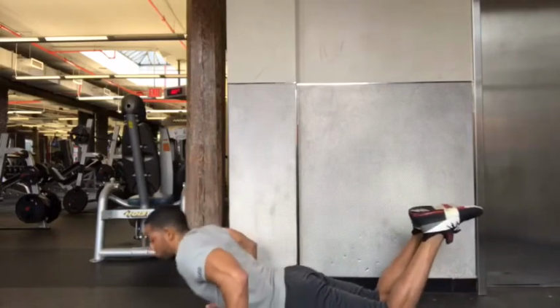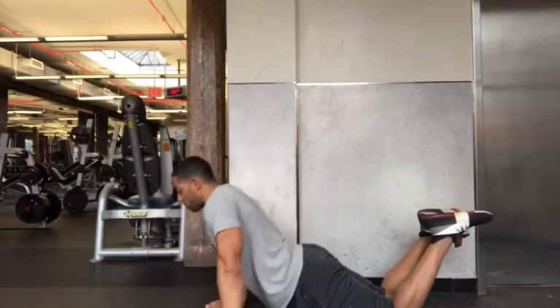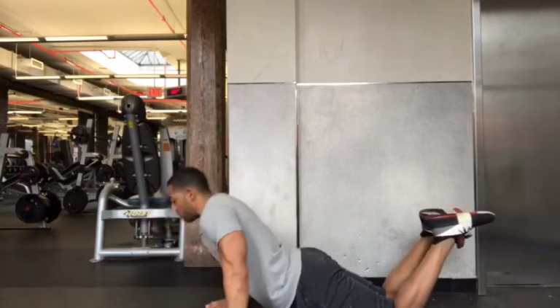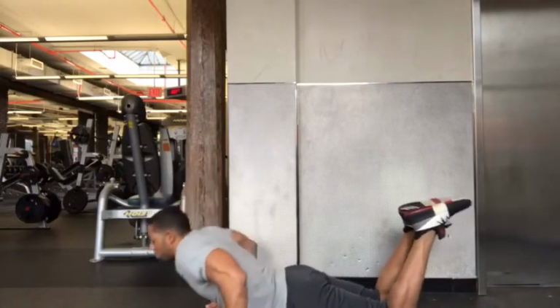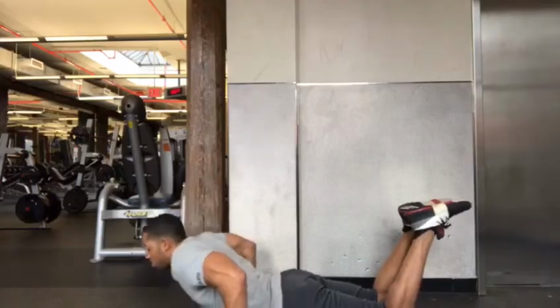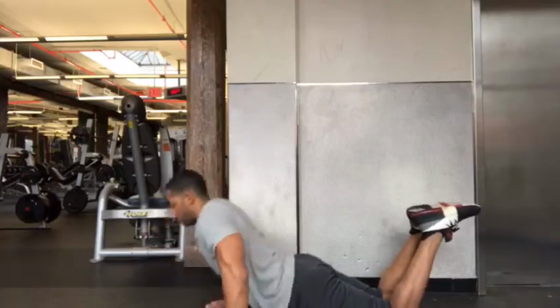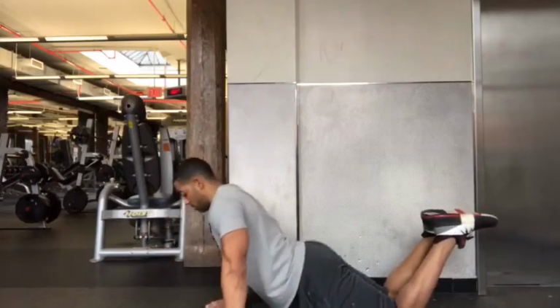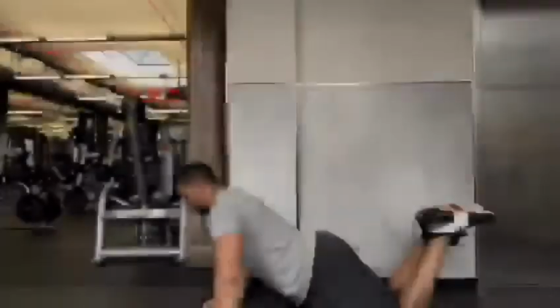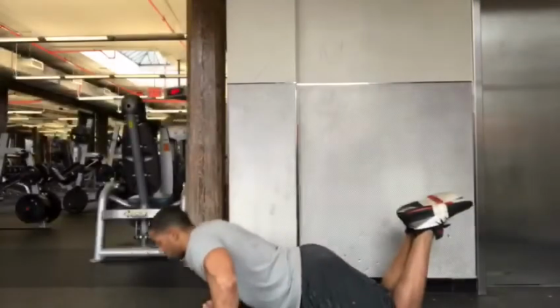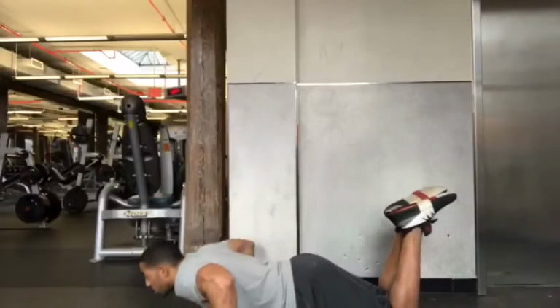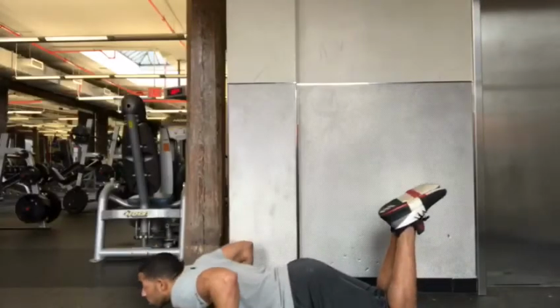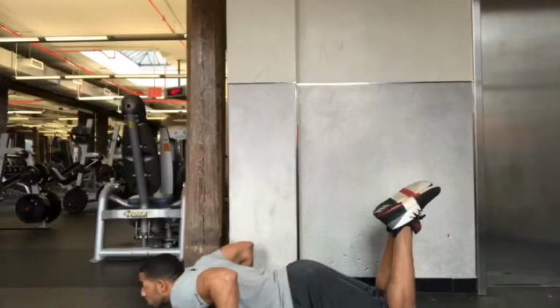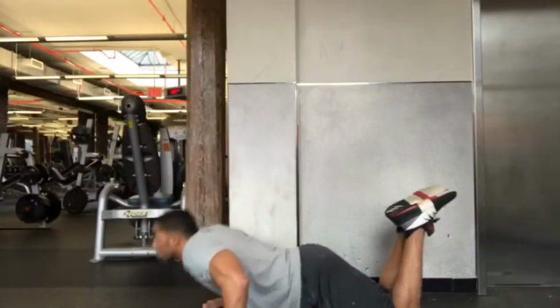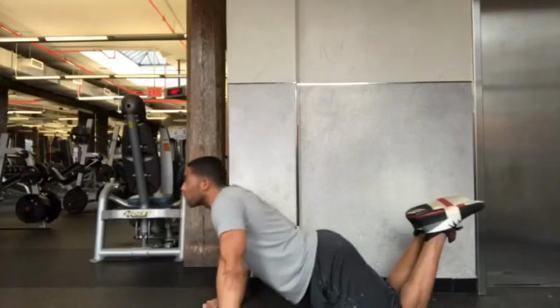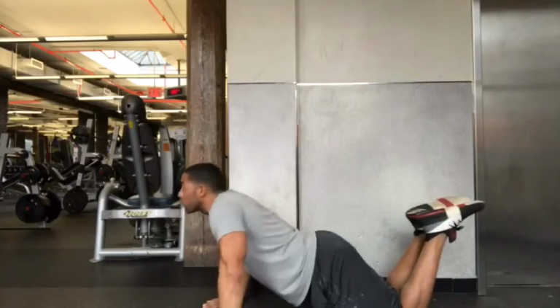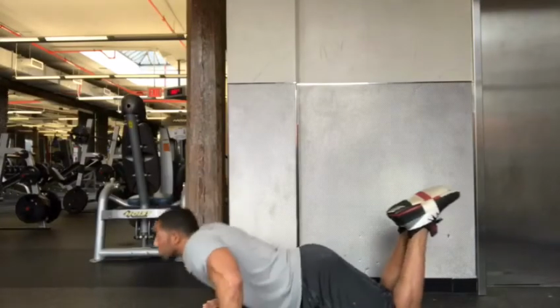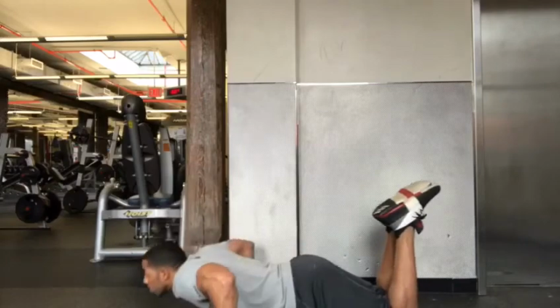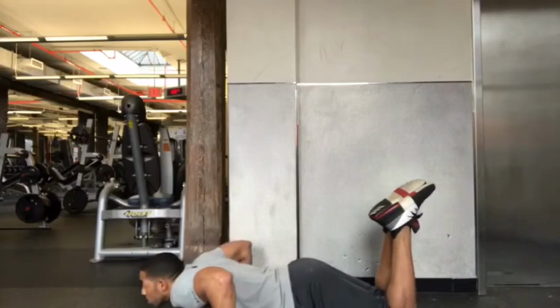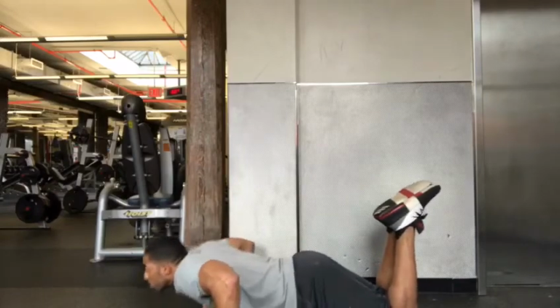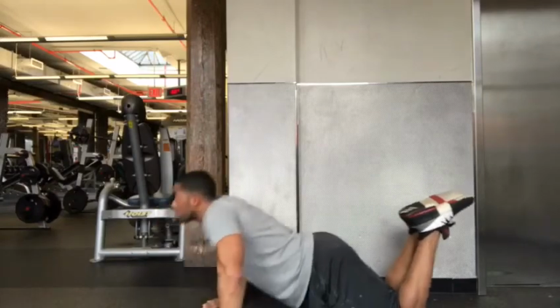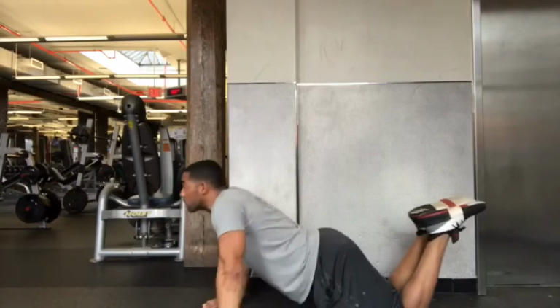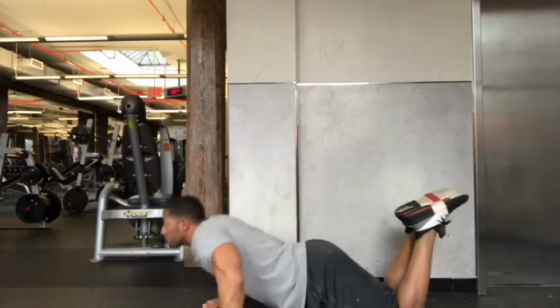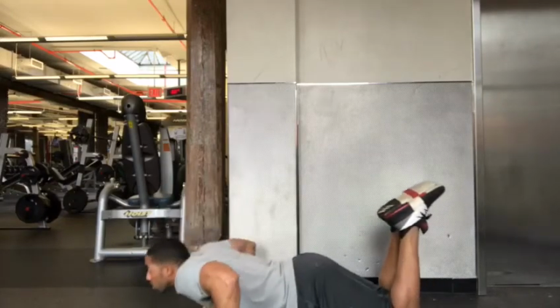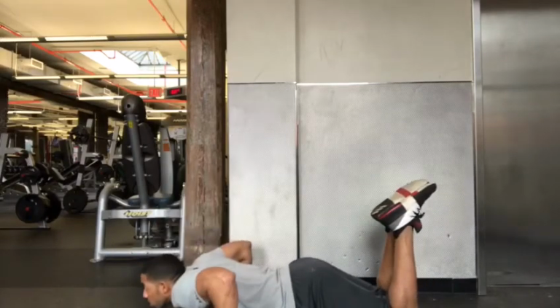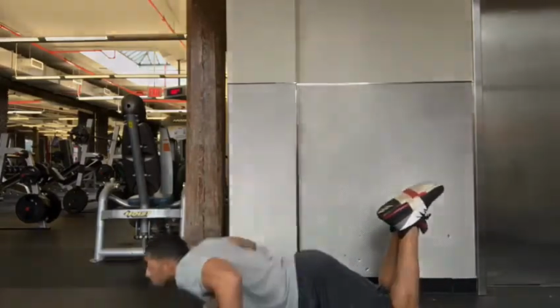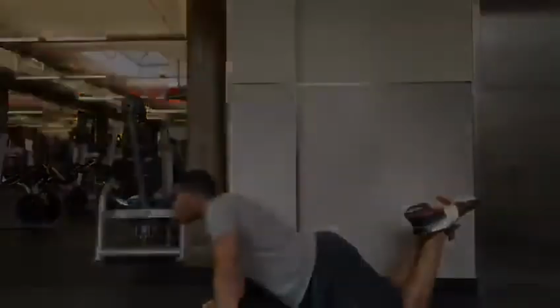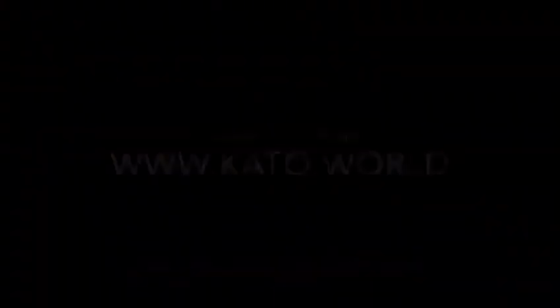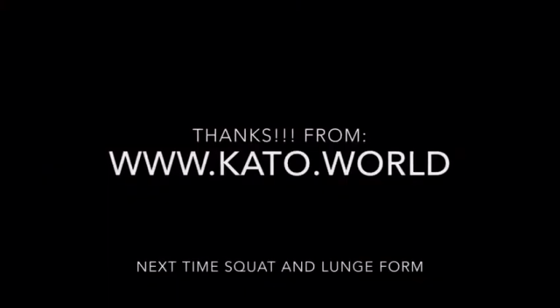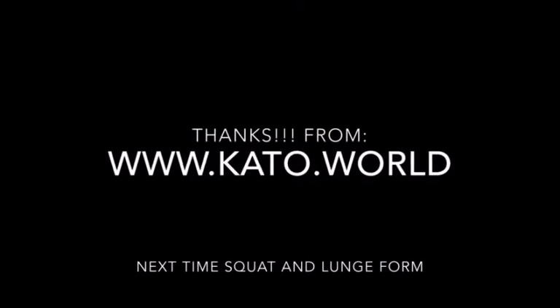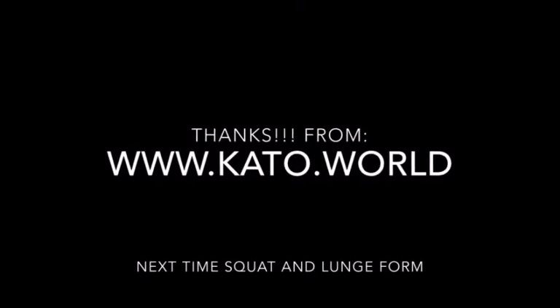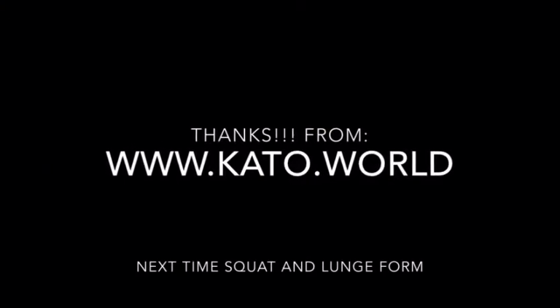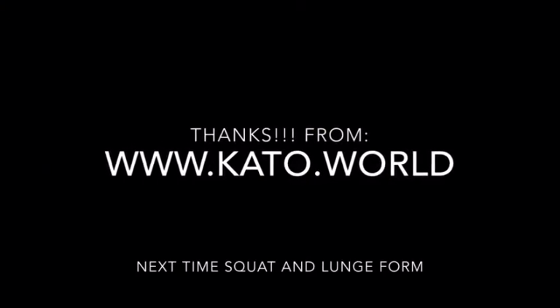Maintain a nice straight back. Remember, hands wide enough to bring your chest to the floor. And just push up. Thank you and join me next time for a squat and lunge form tutorial.